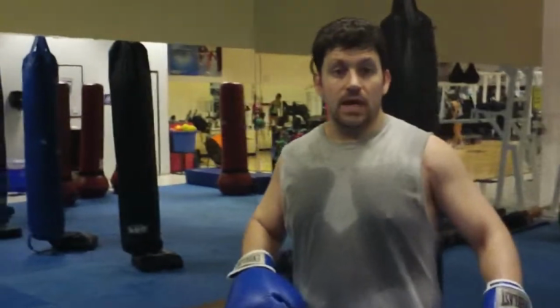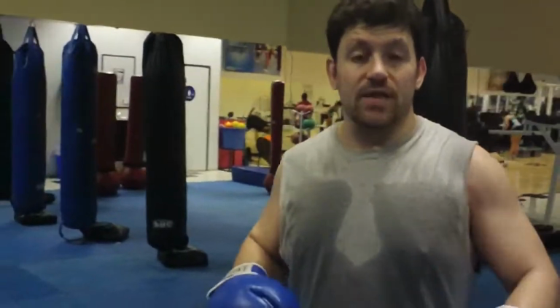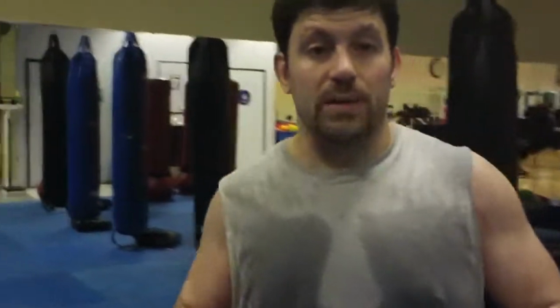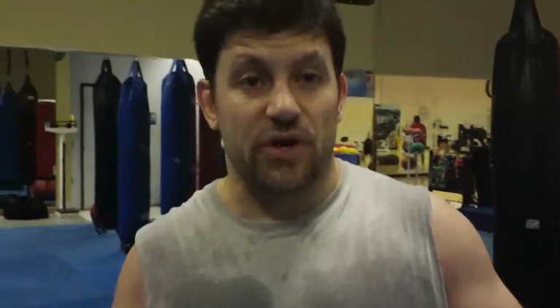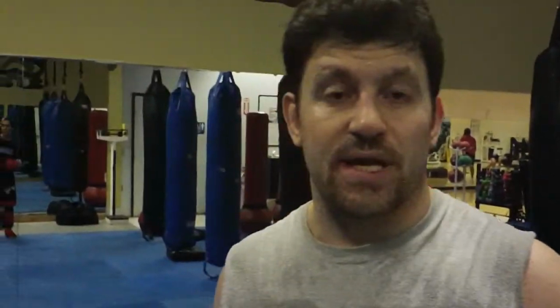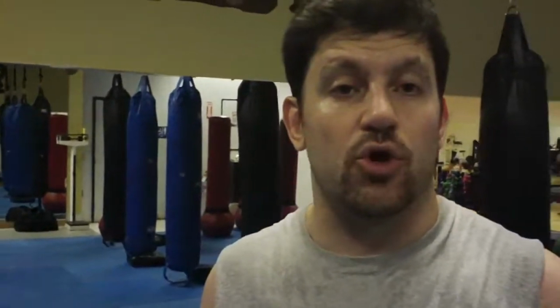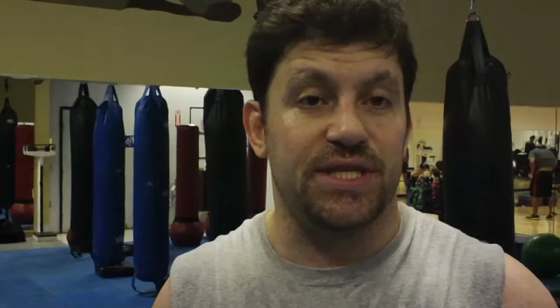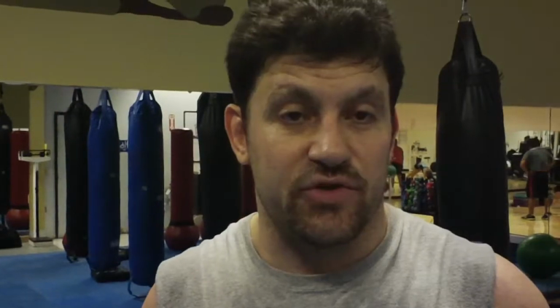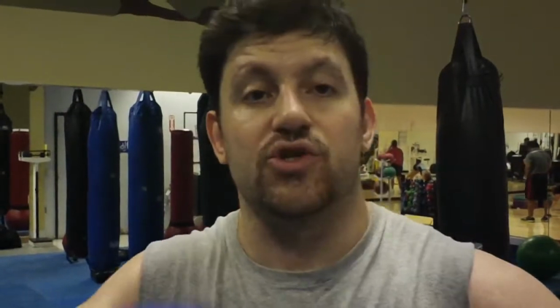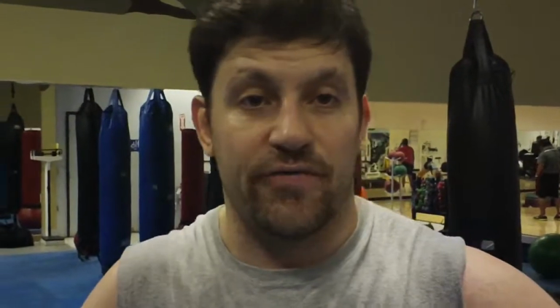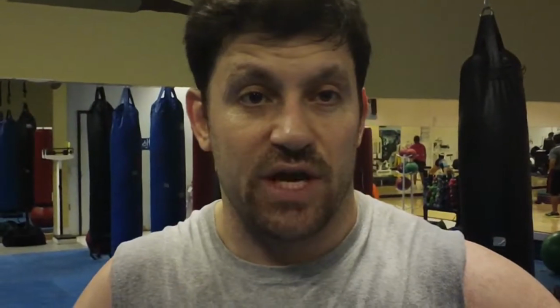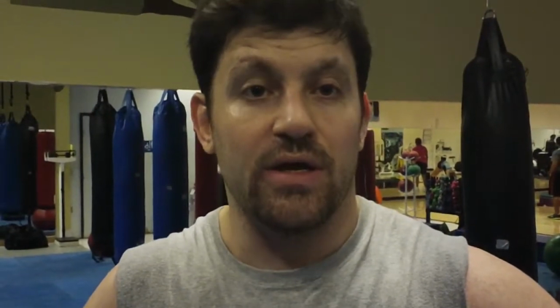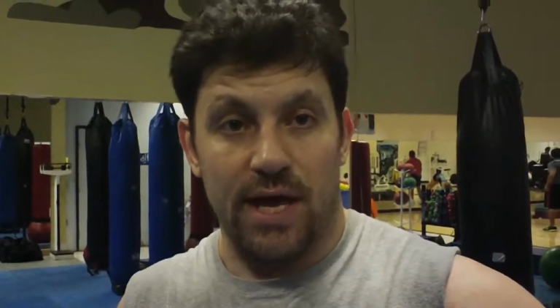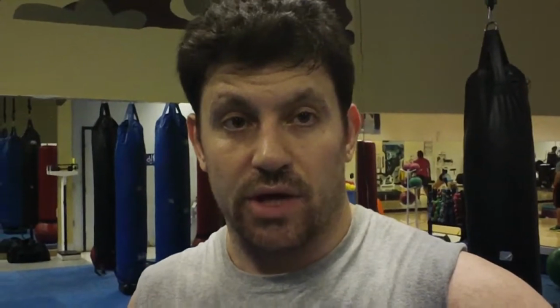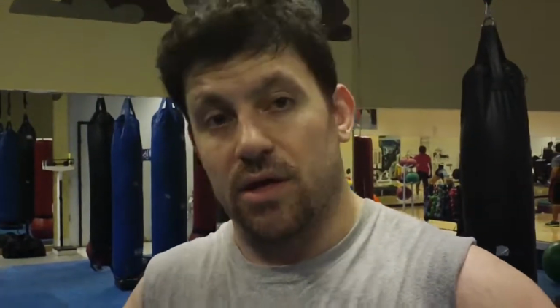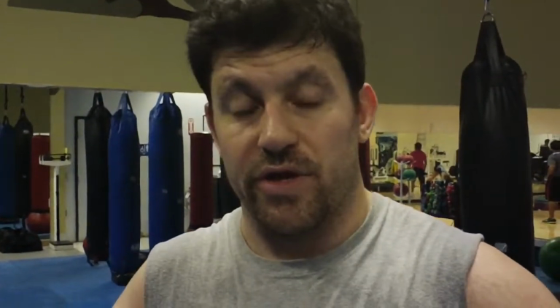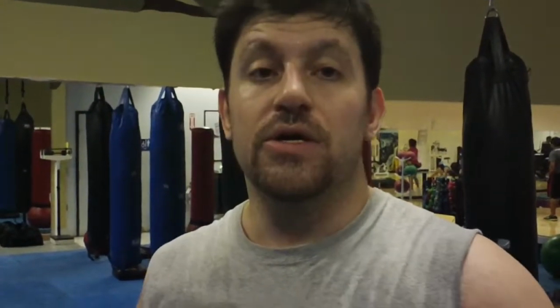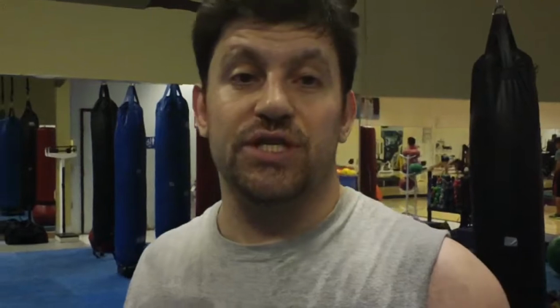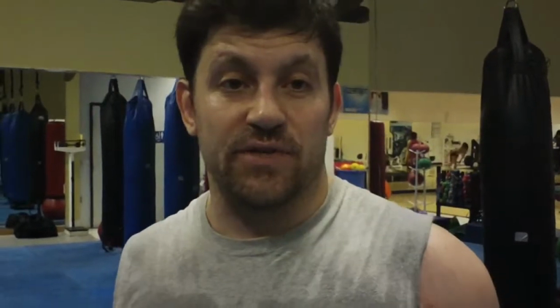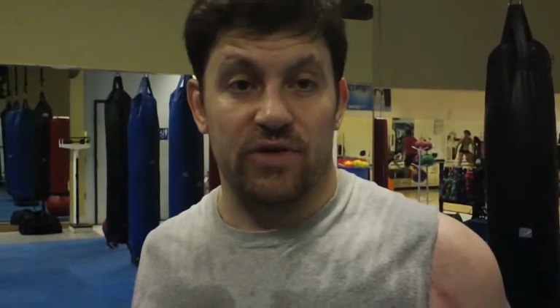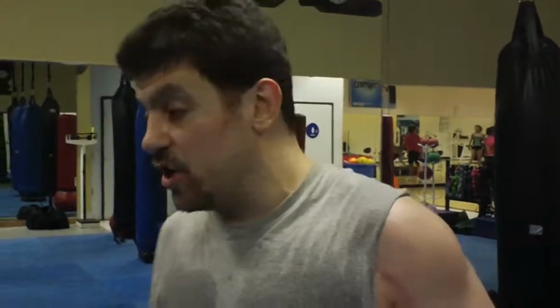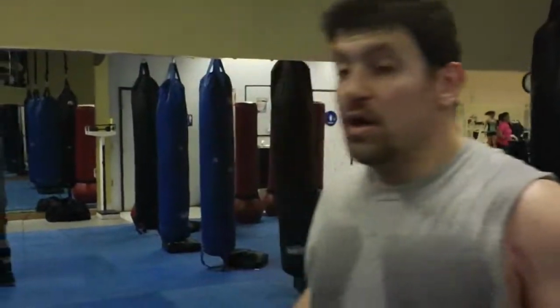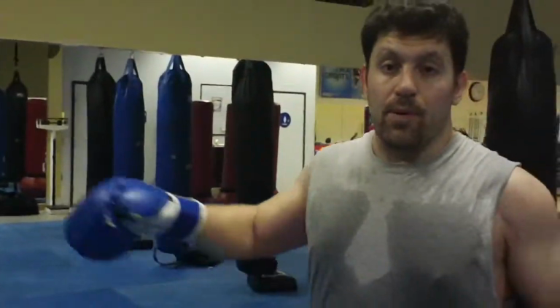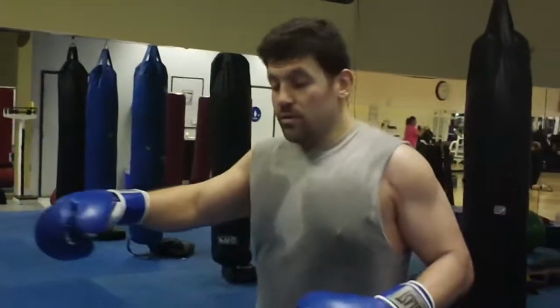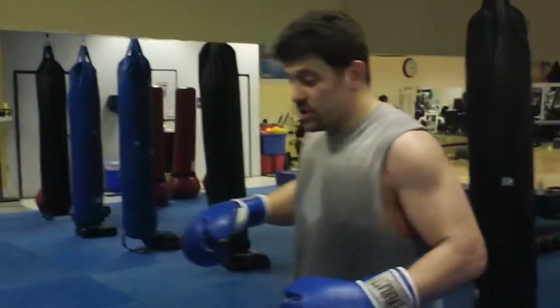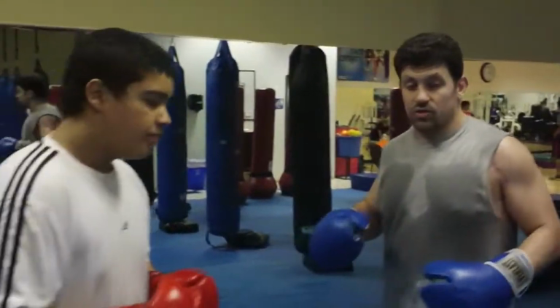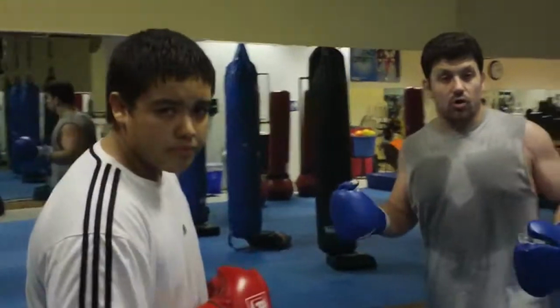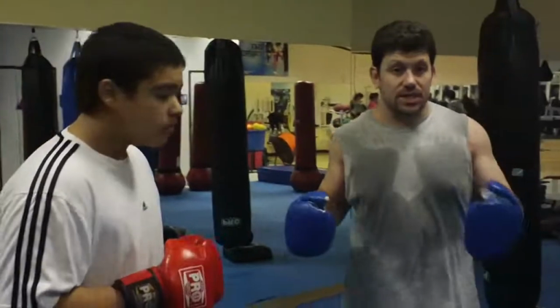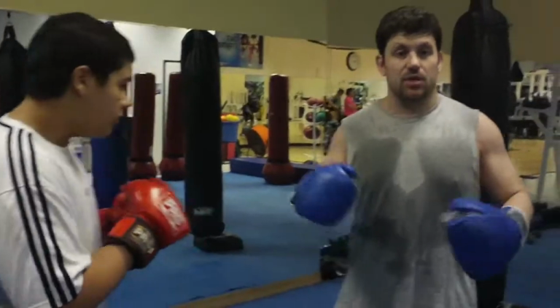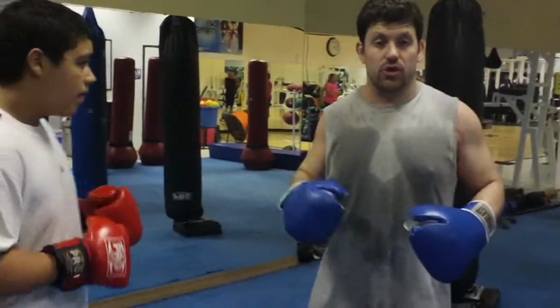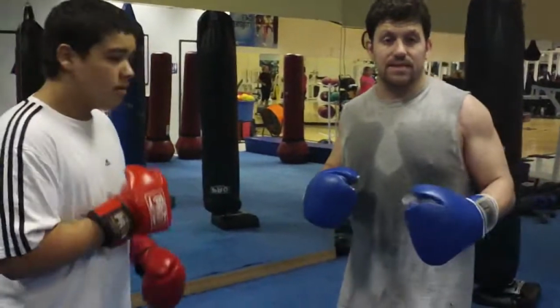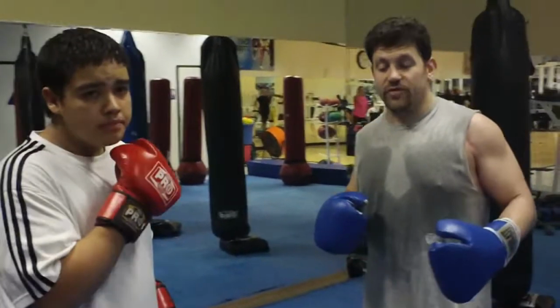Hey guys, Dan the Wolfman at MMAForSelfDefense.com, showing just the defensive side of a drill, and I'll show you the offensive side of it in another video. My opponent Christian here is going to throw switching his hips like I showed on the bags in another video.